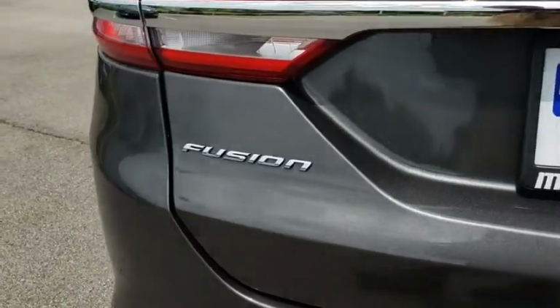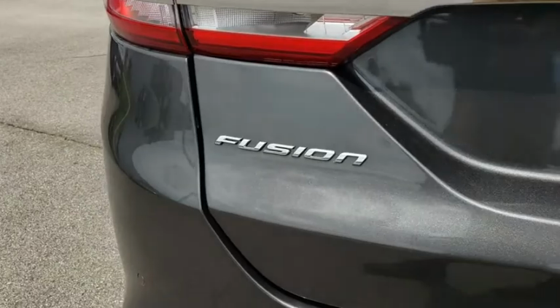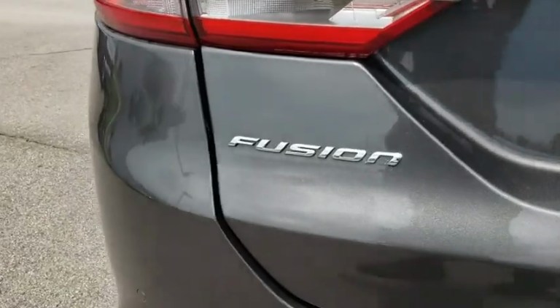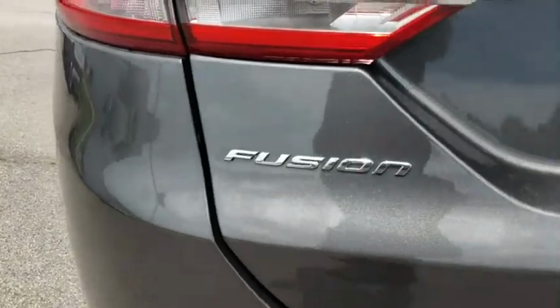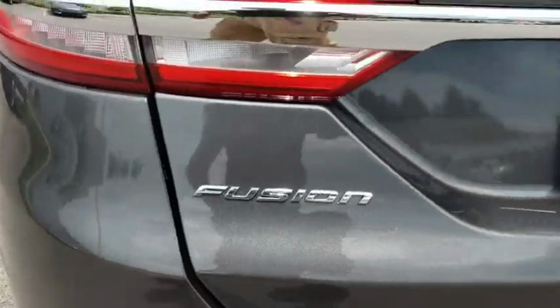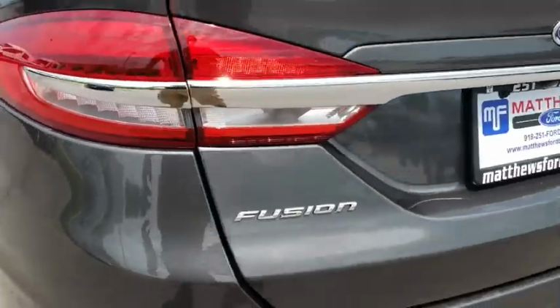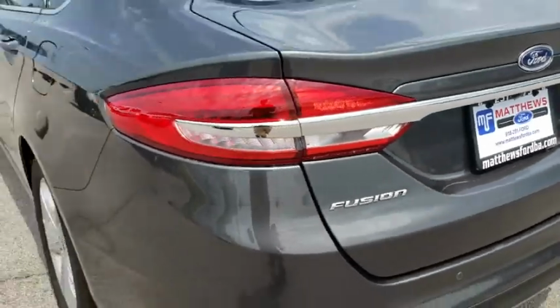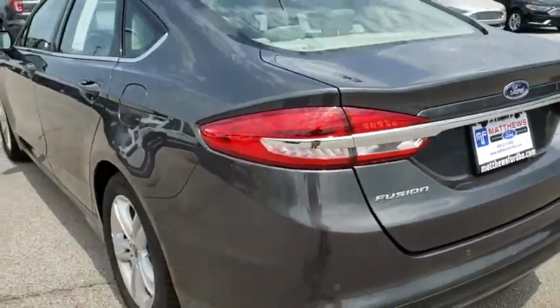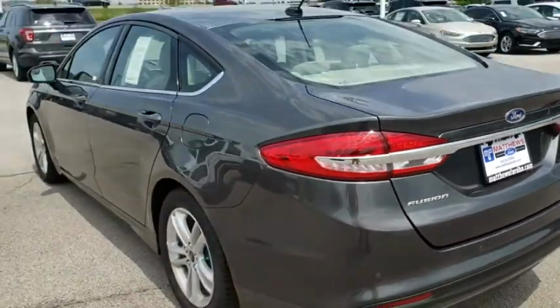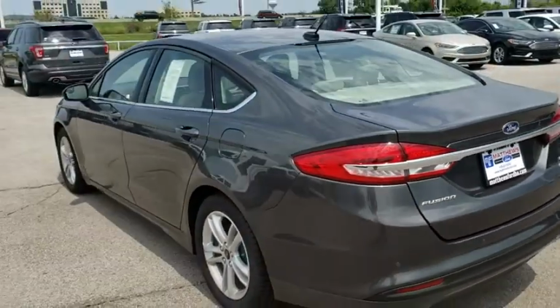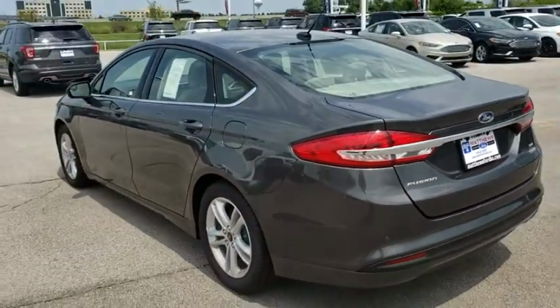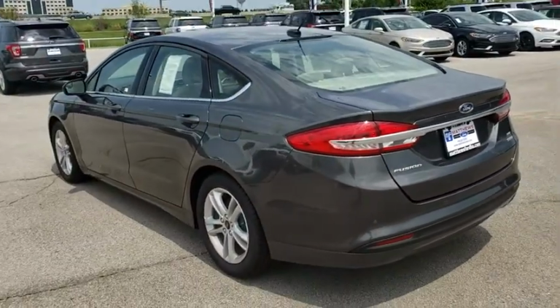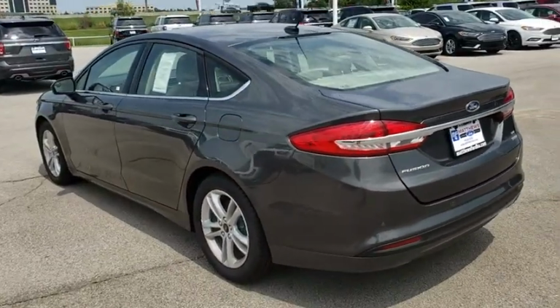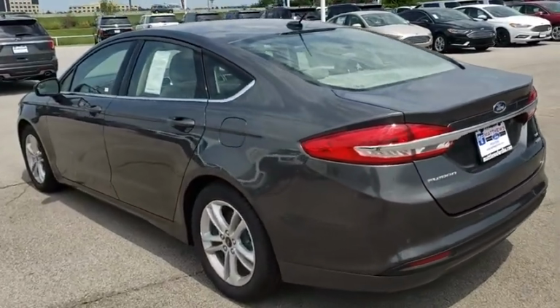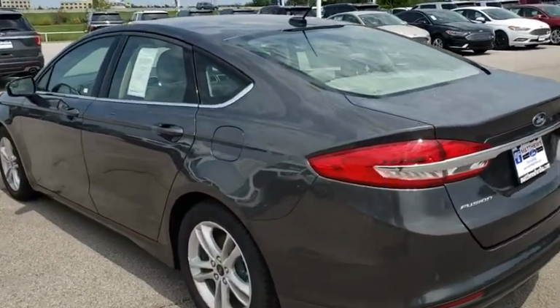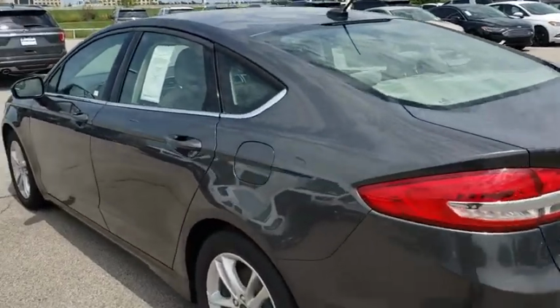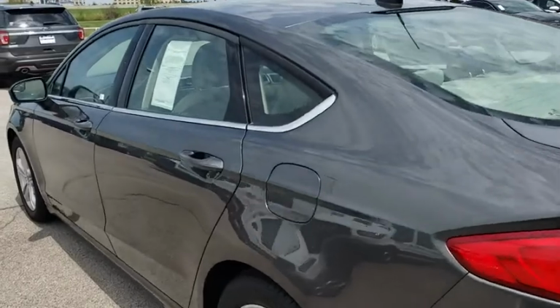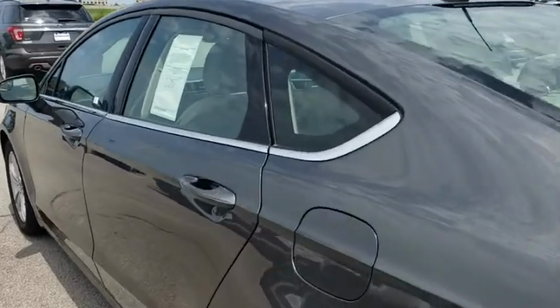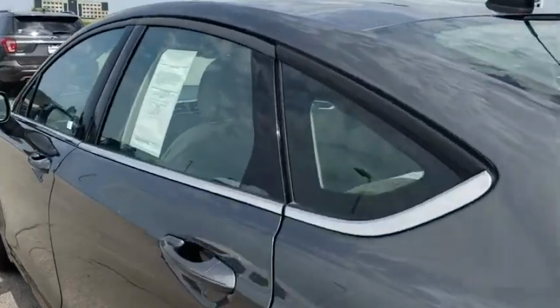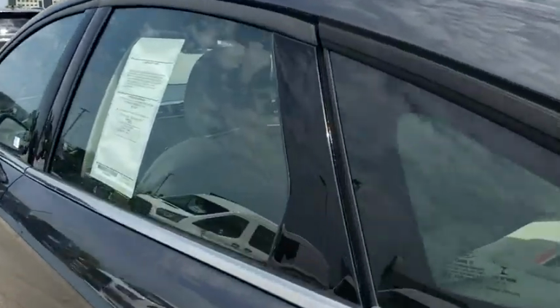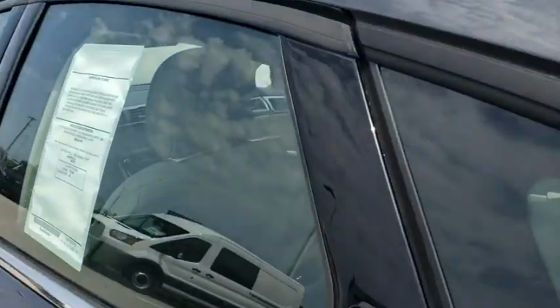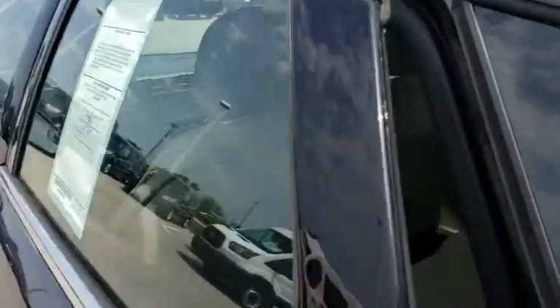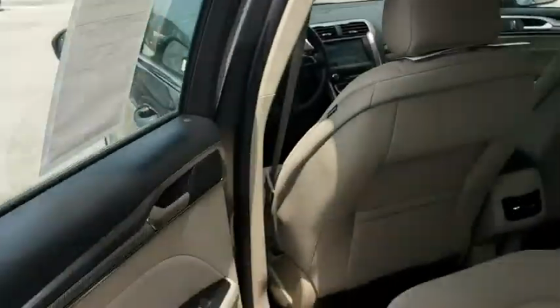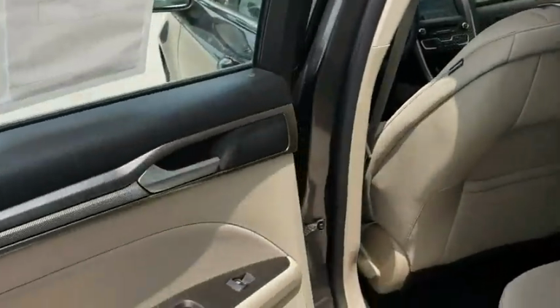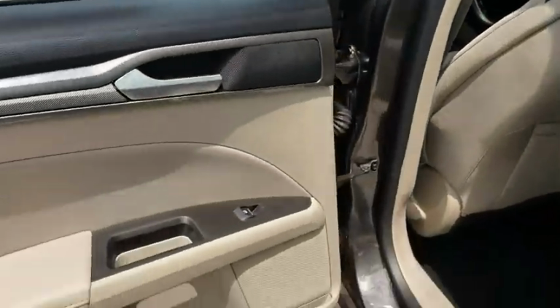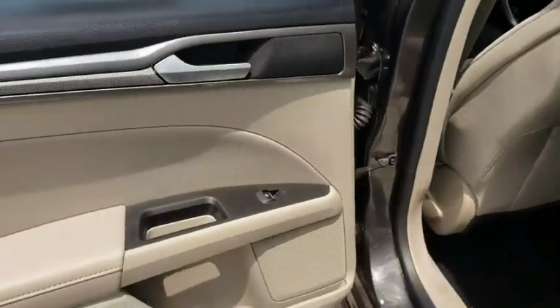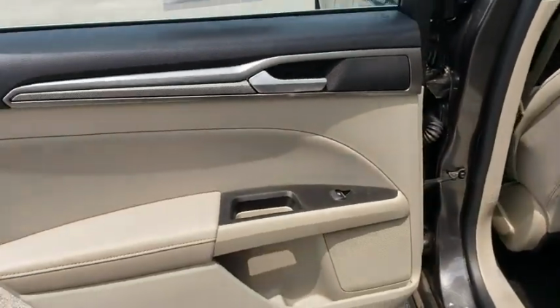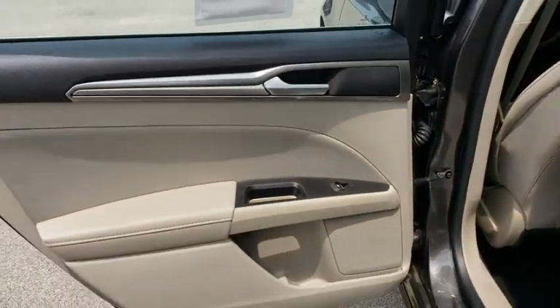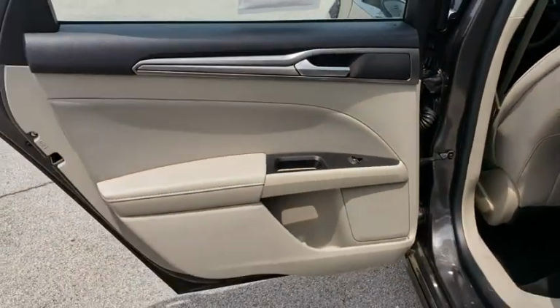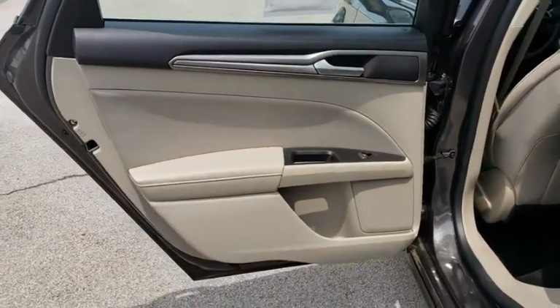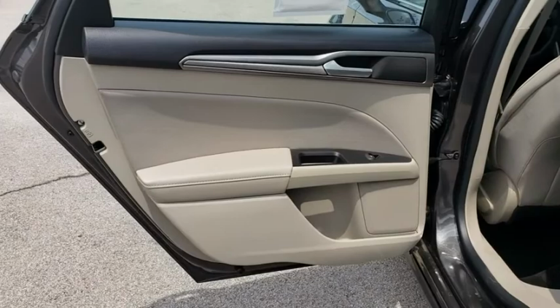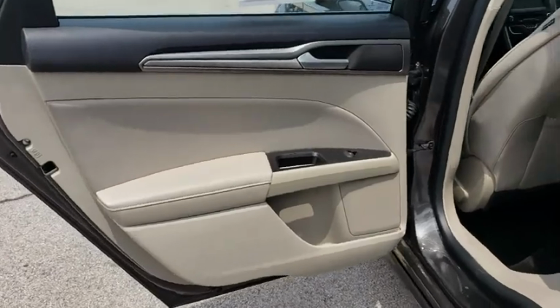Adjustable steering wheel, four-wheel disc brakes, aluminum wheels, keyless start, cruise control, floor mats, rear defrost, AM FM stereo radio, front-wheel drive, trip computer.